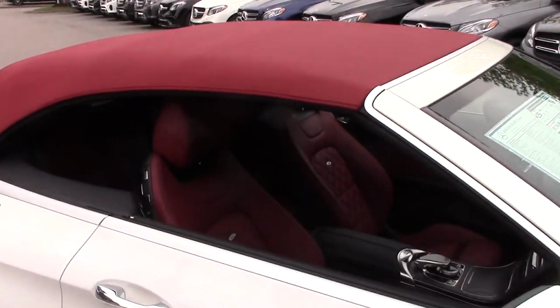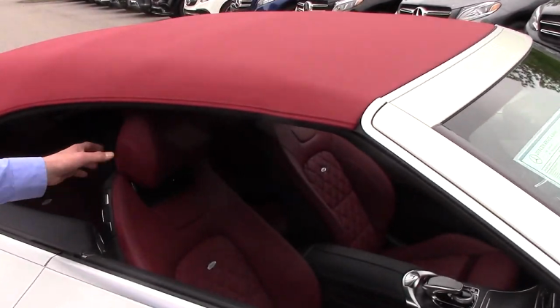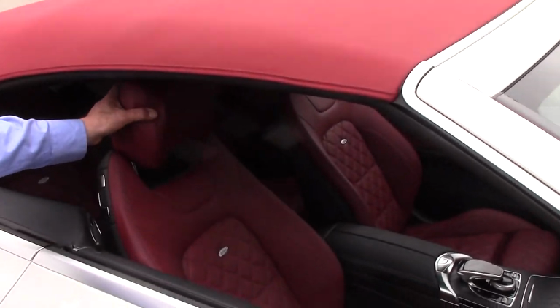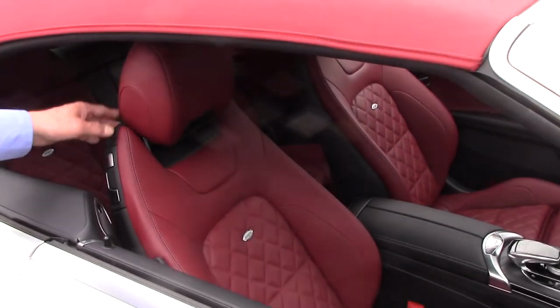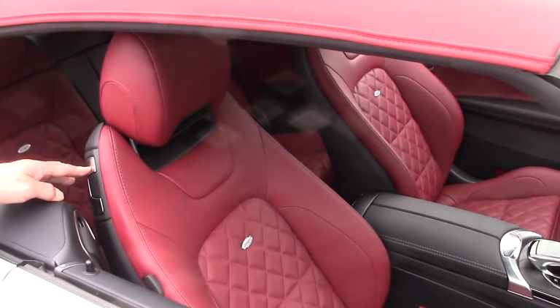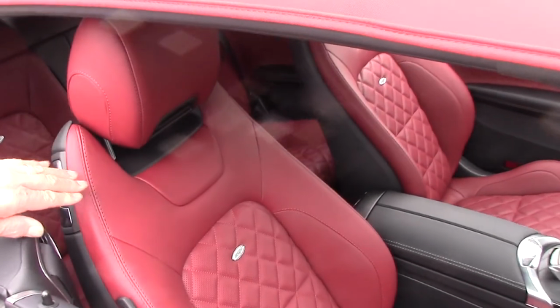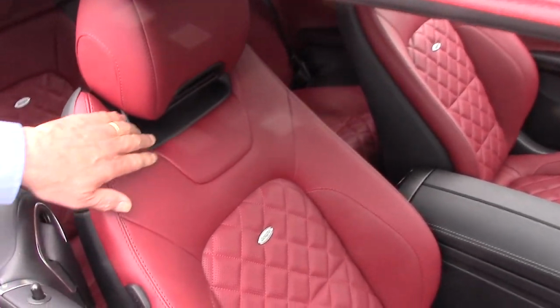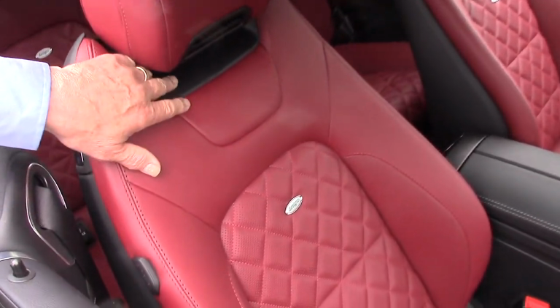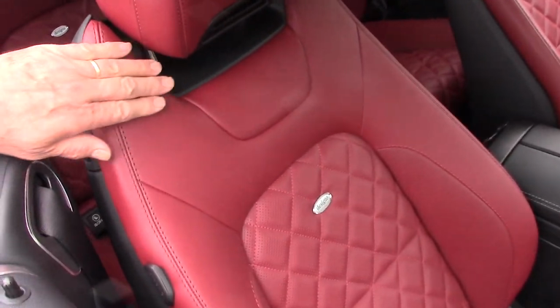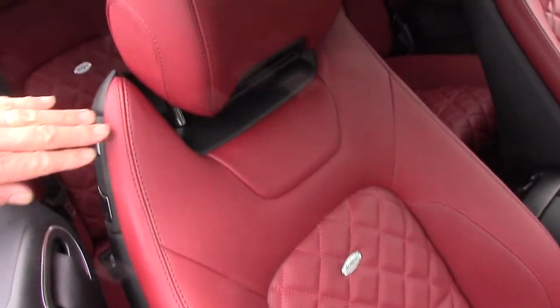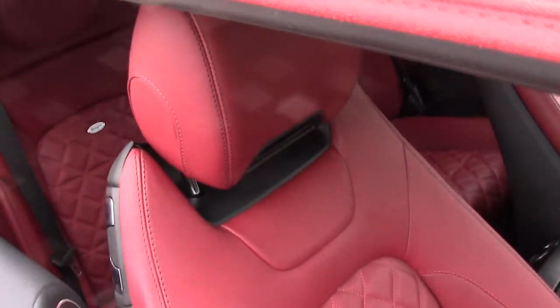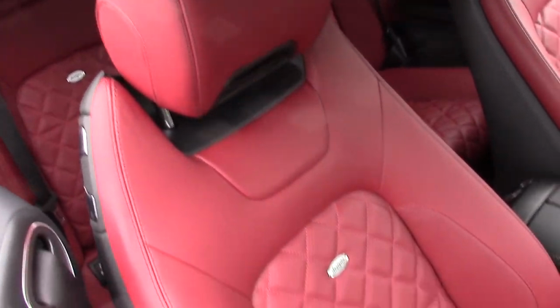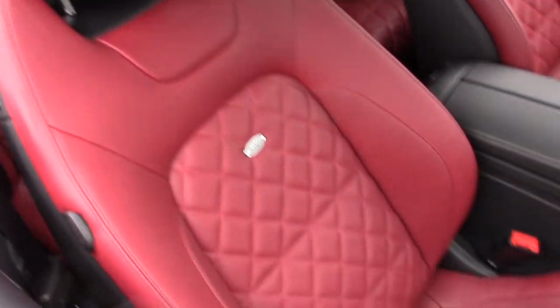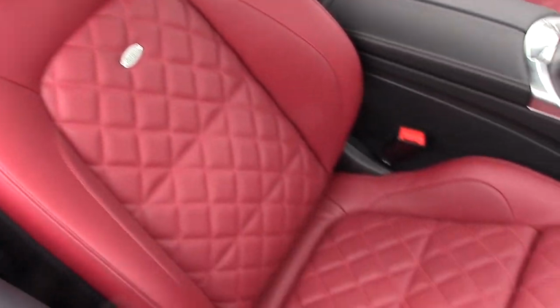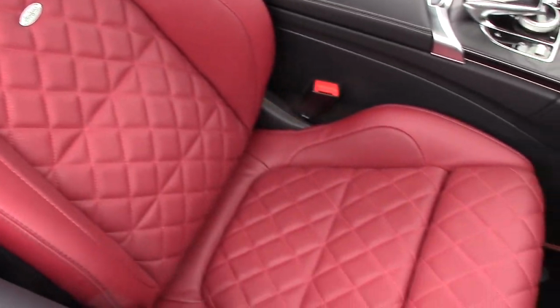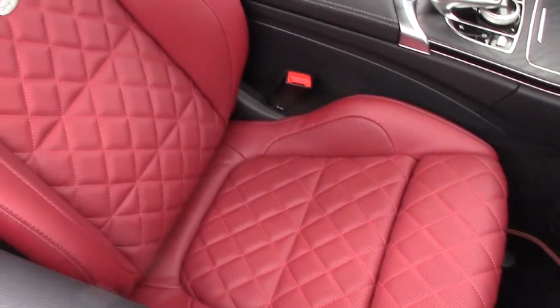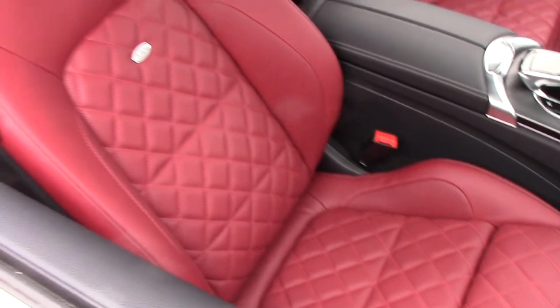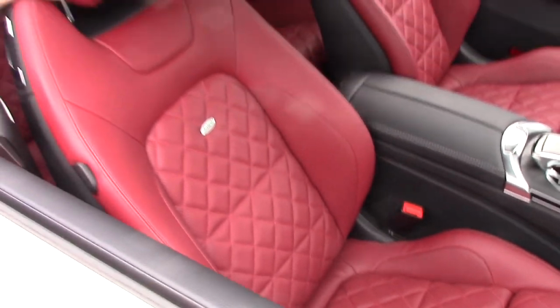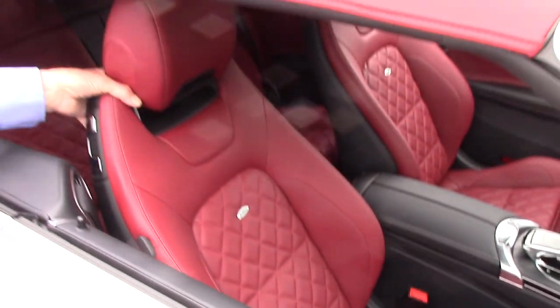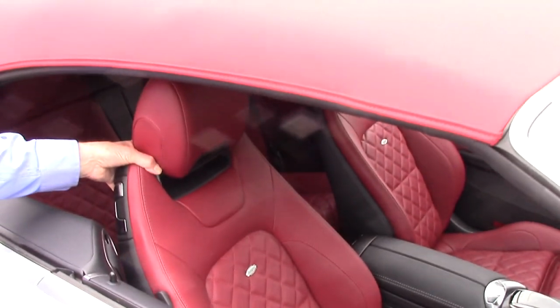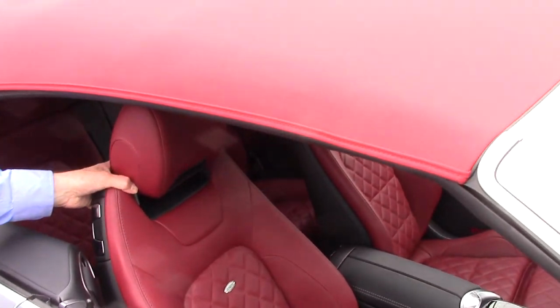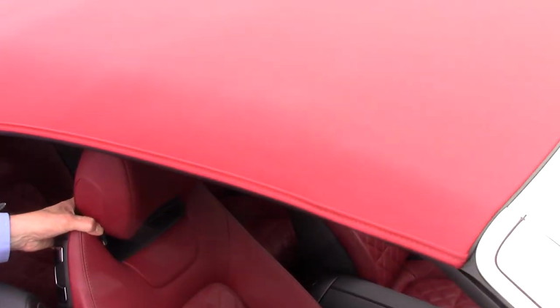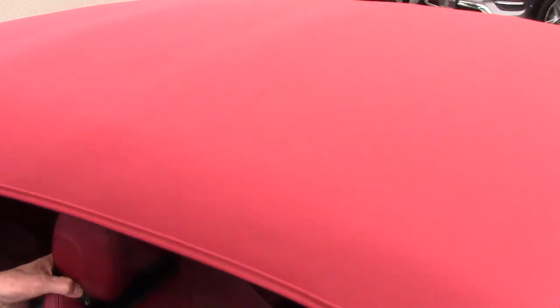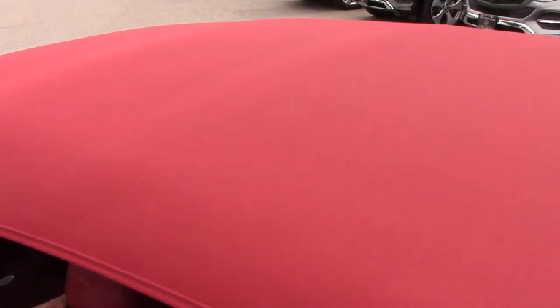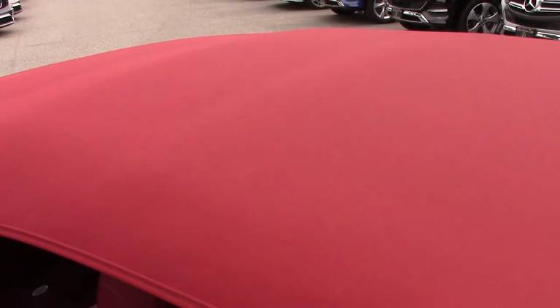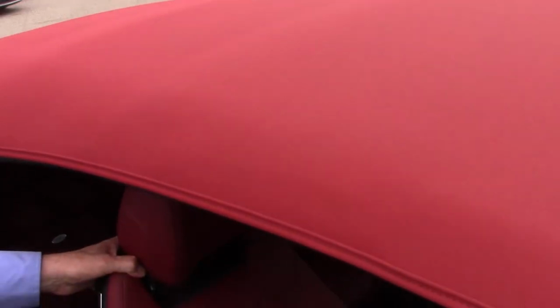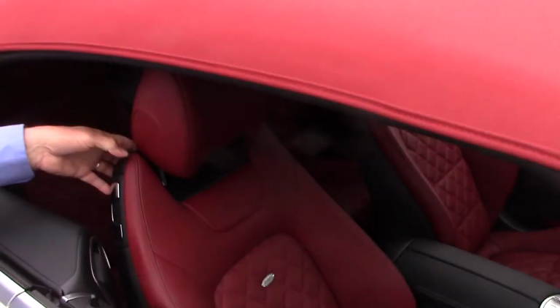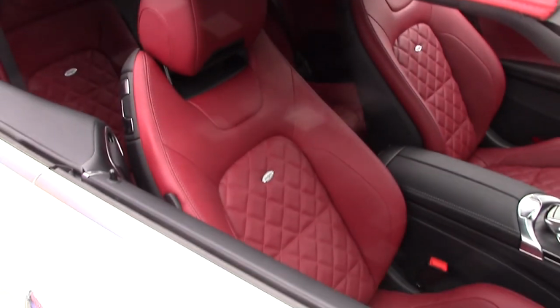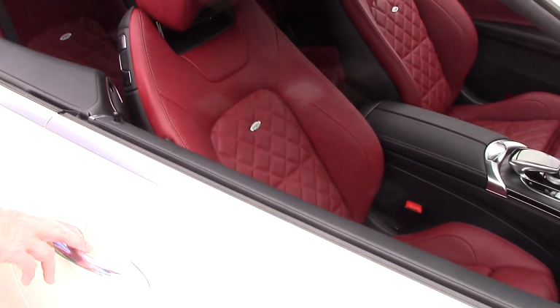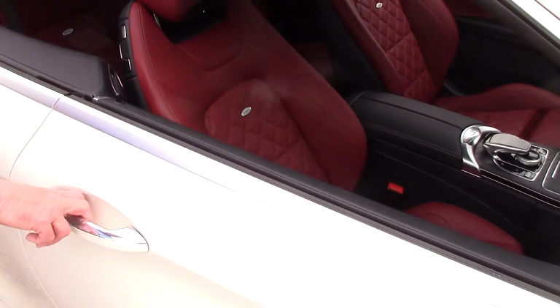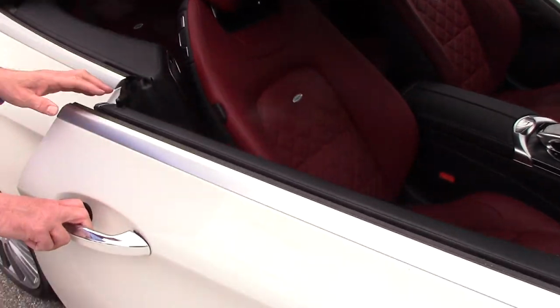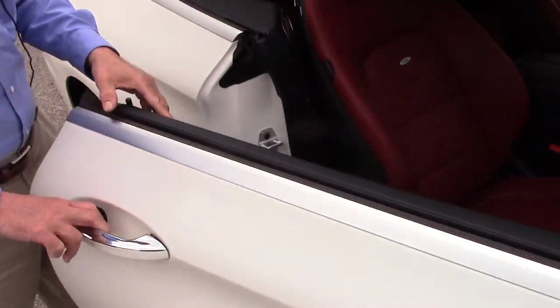When we put the top down, I'll show you this has what's called an air scarf. You can set that to blow warm air on your neck, so you can use the convertible aspects of the car a little bit longer in the season.